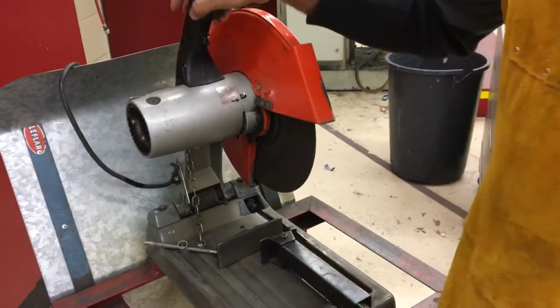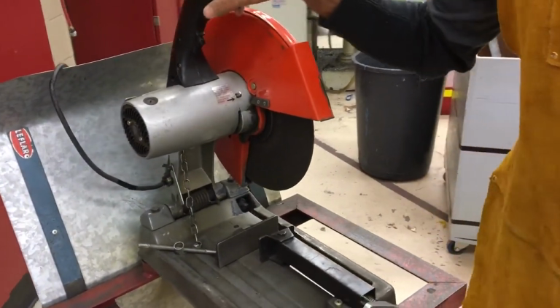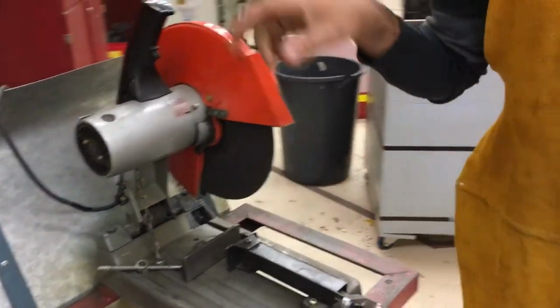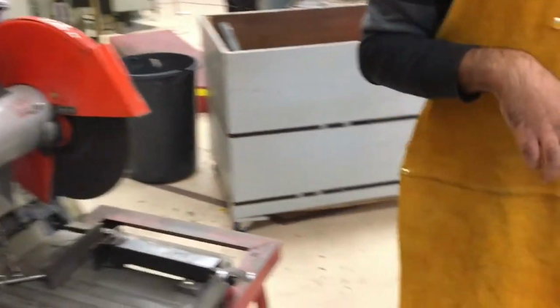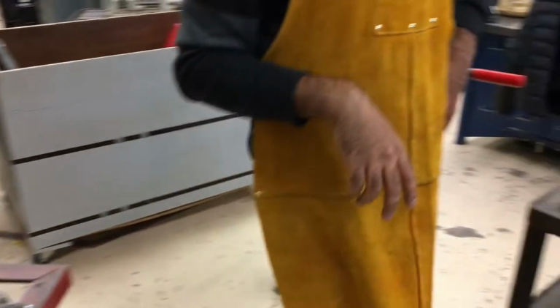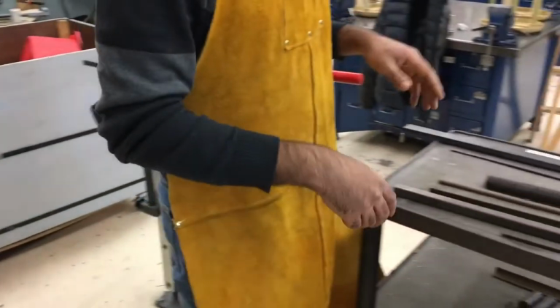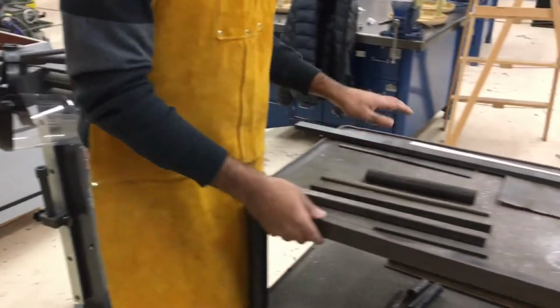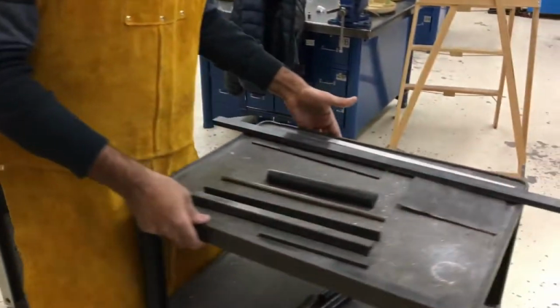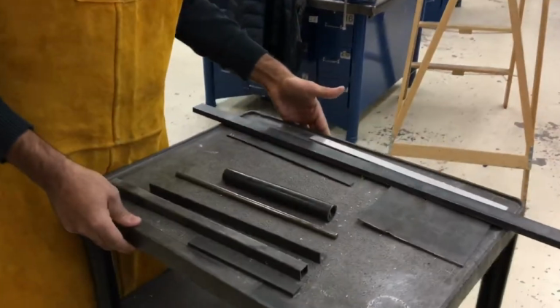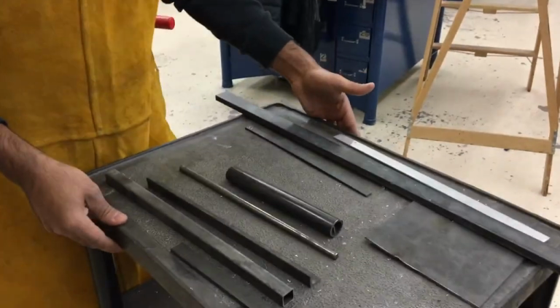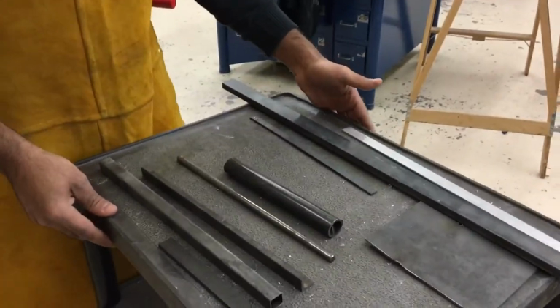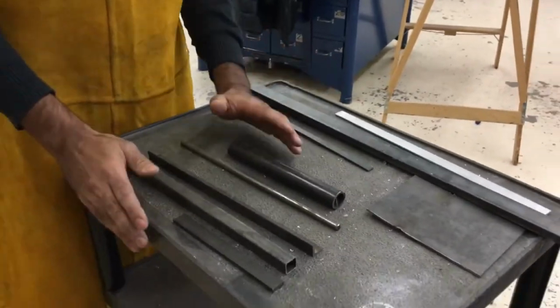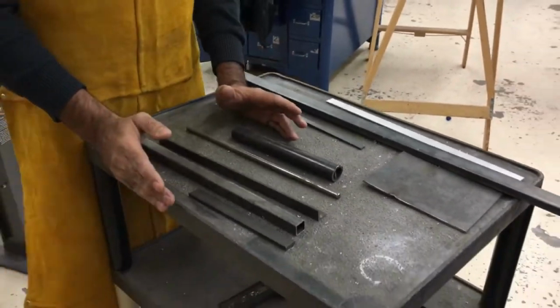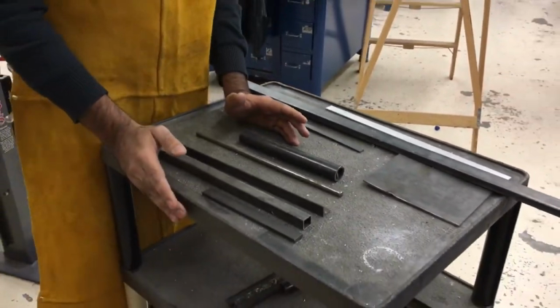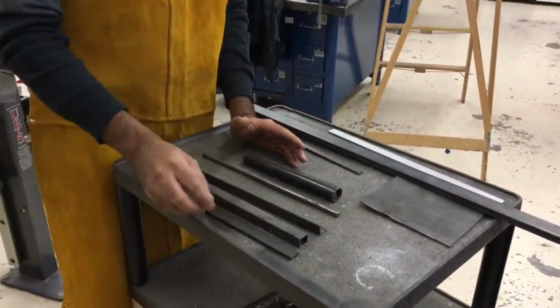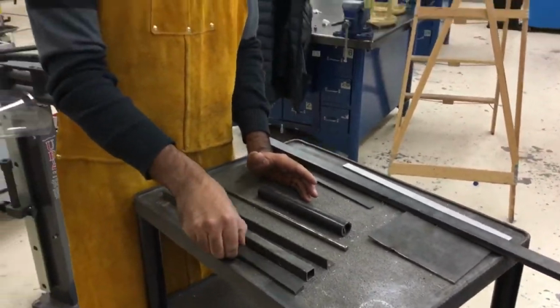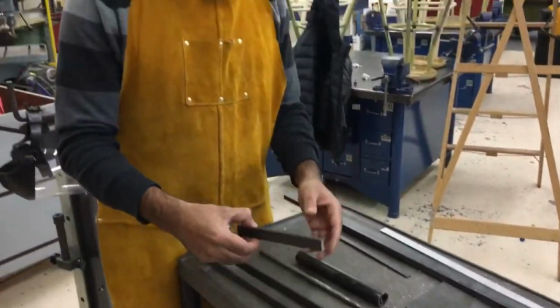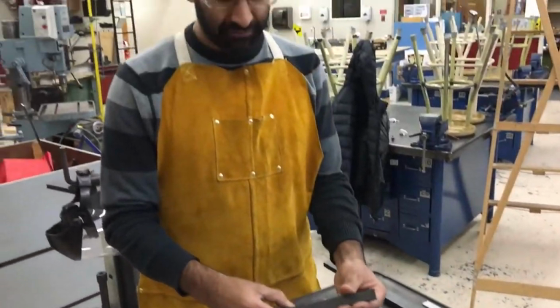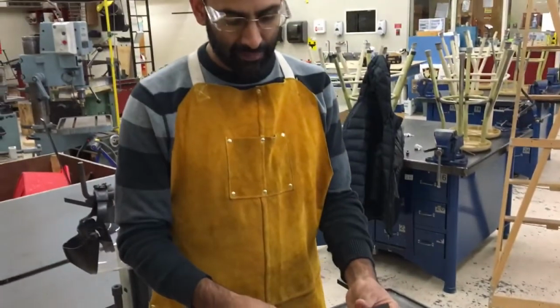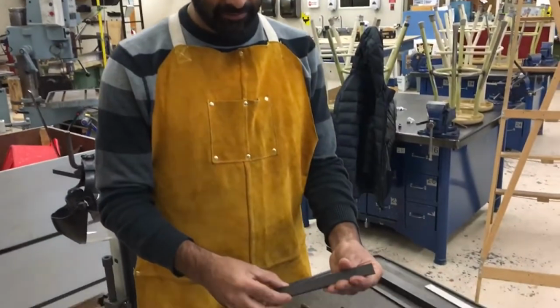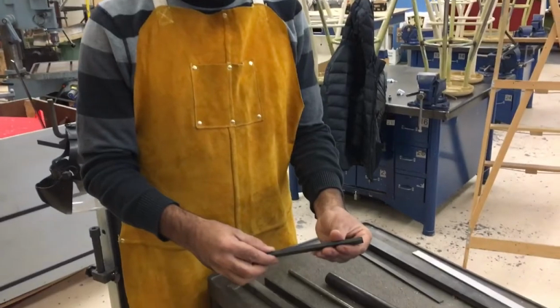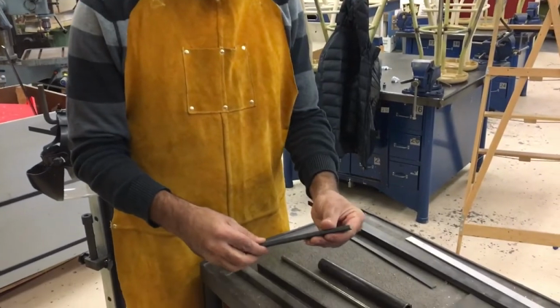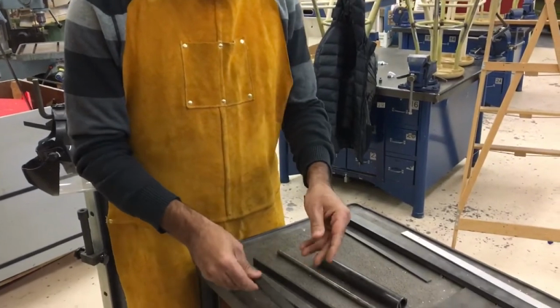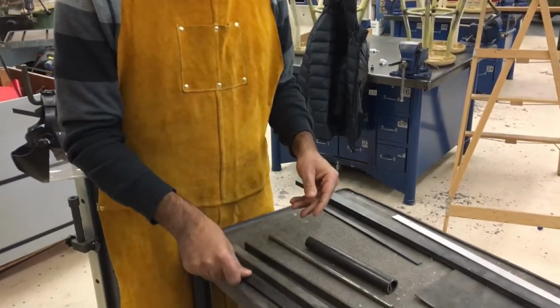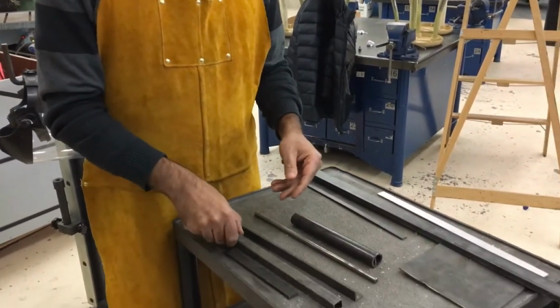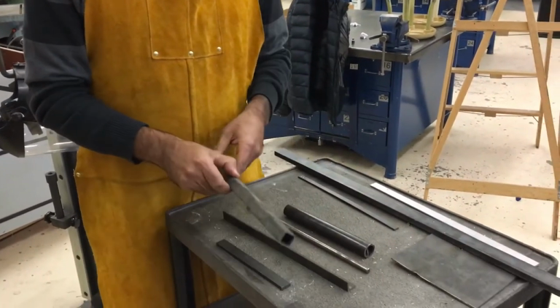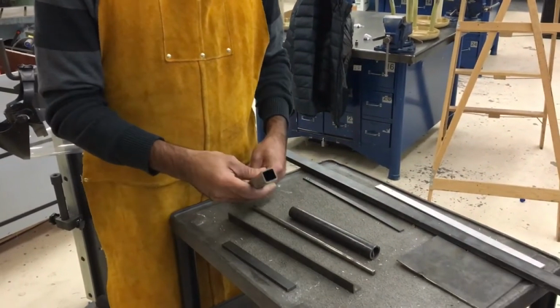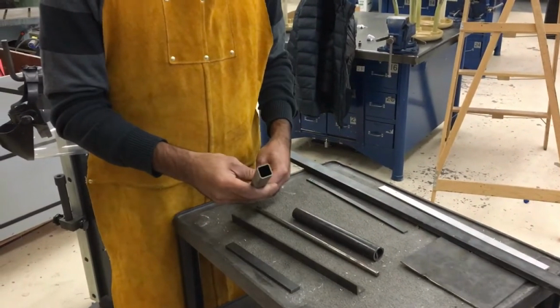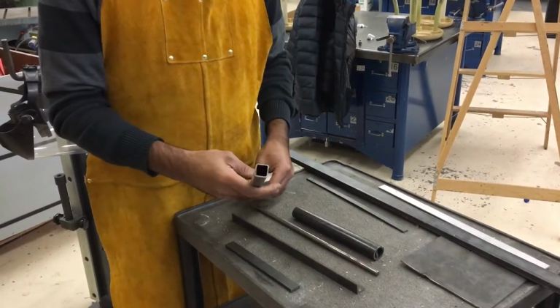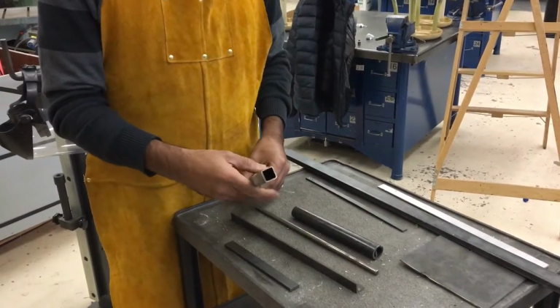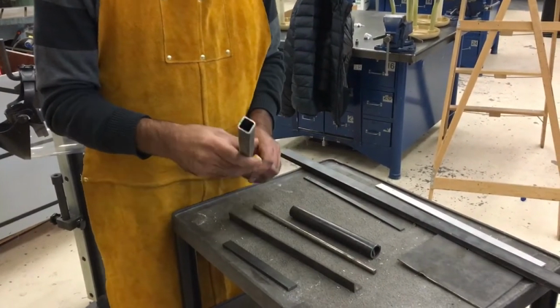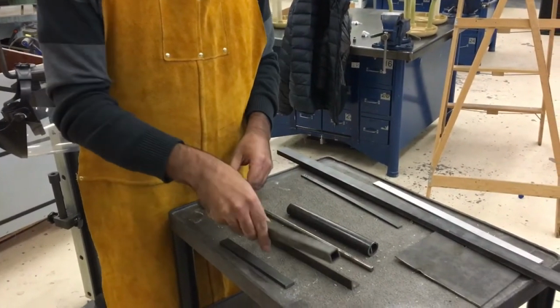The types of materials that we are cutting are quite a variety, all of which are steel. So we've got some flat bar here, we've got tubing, square tubing.